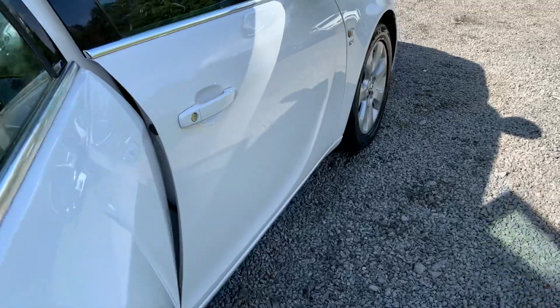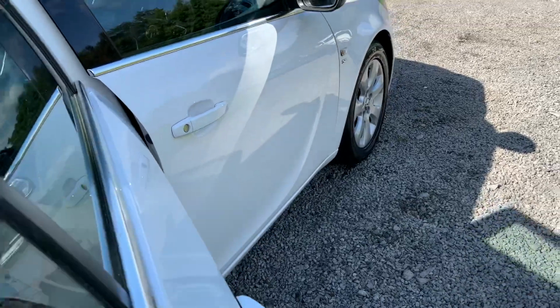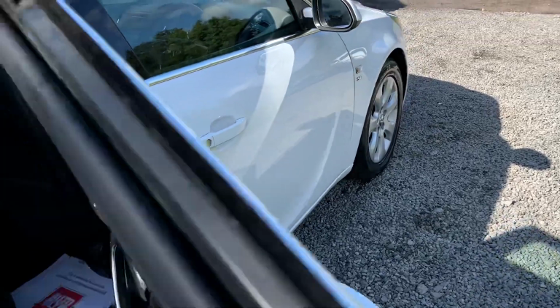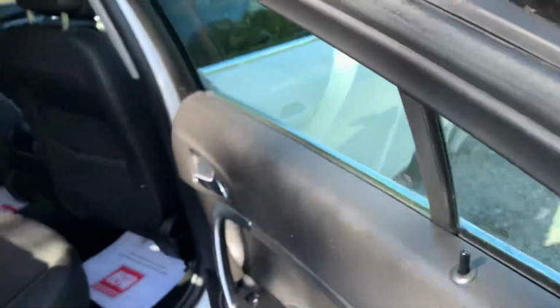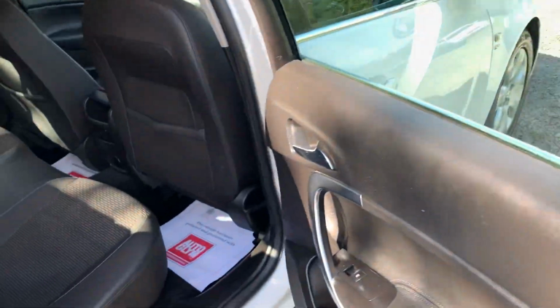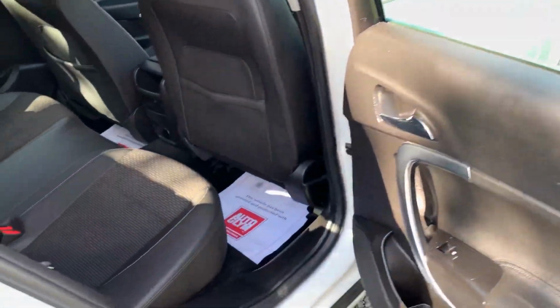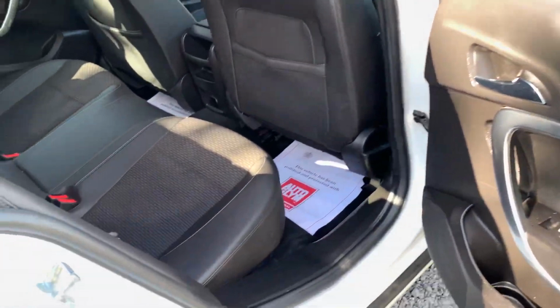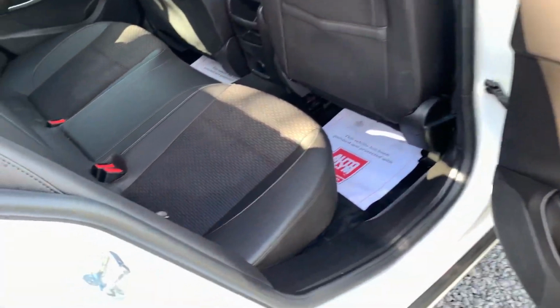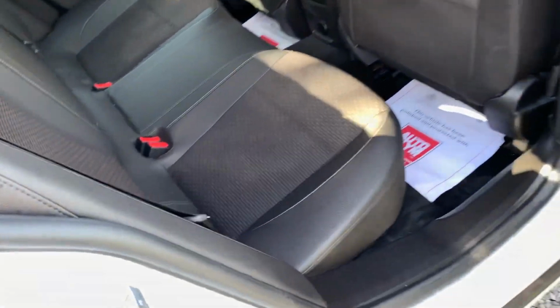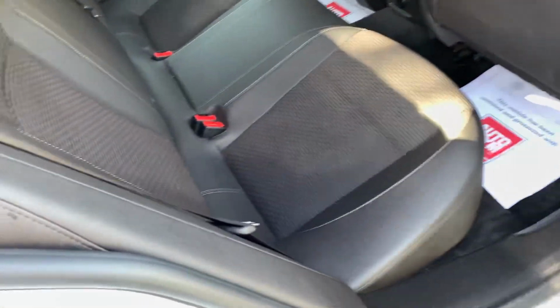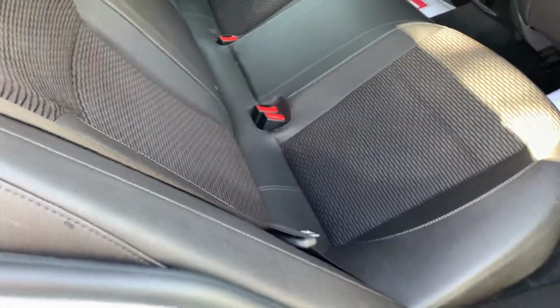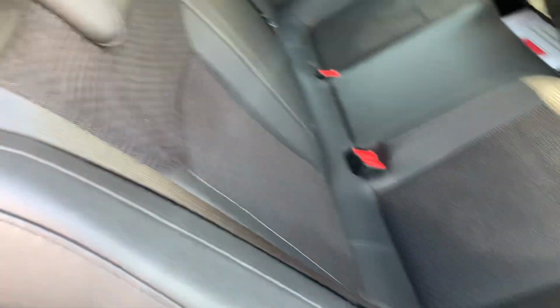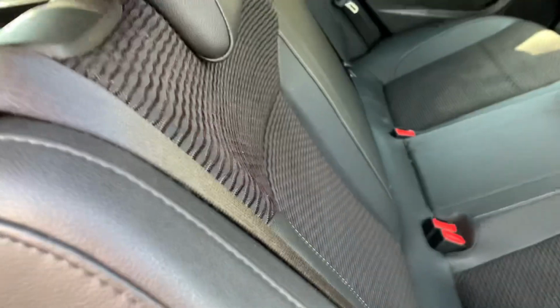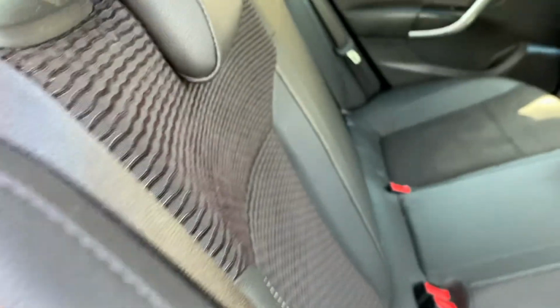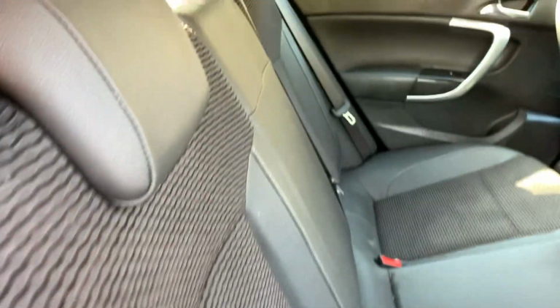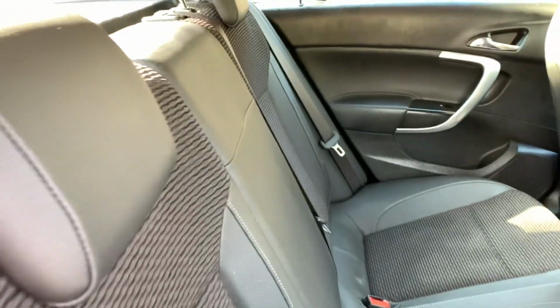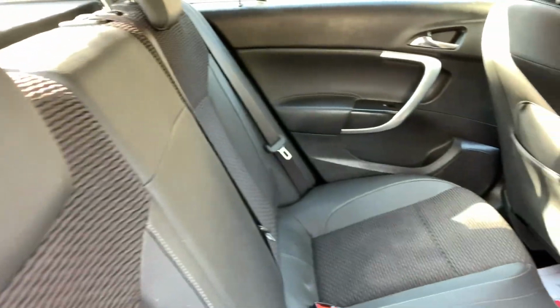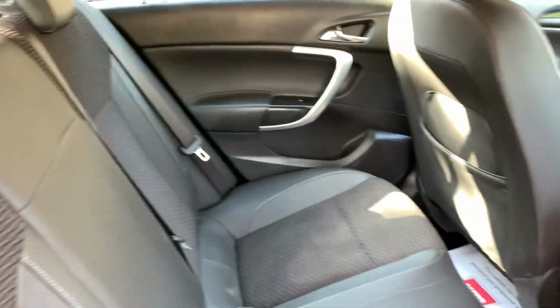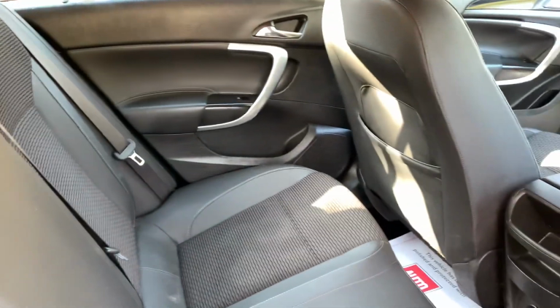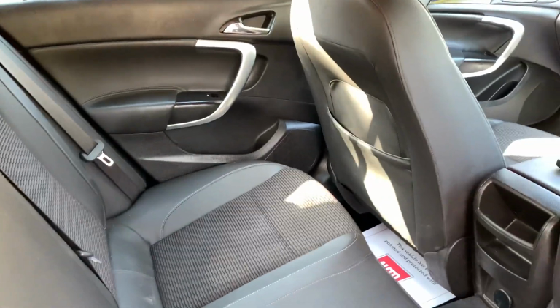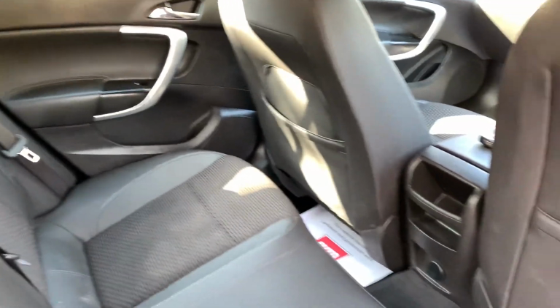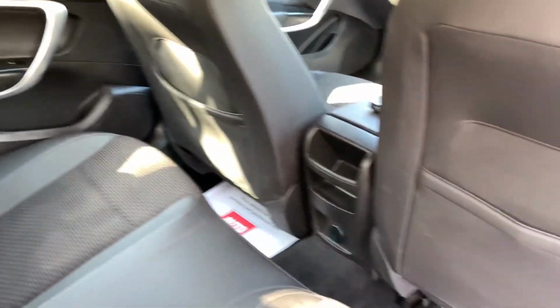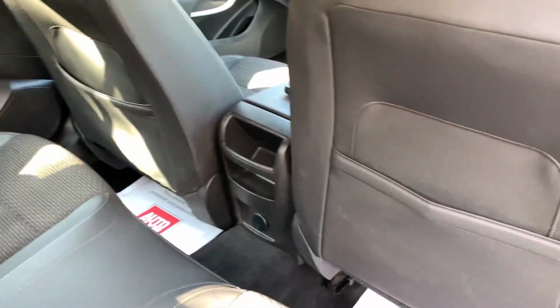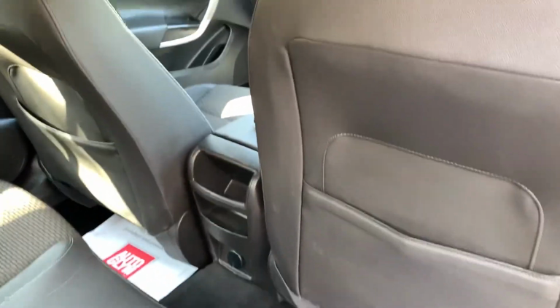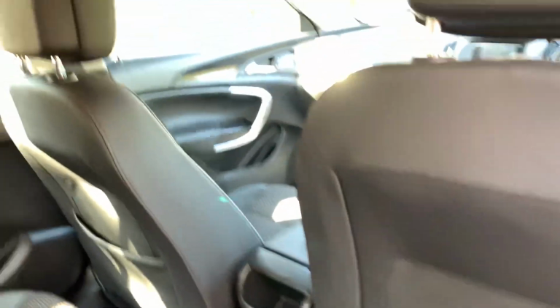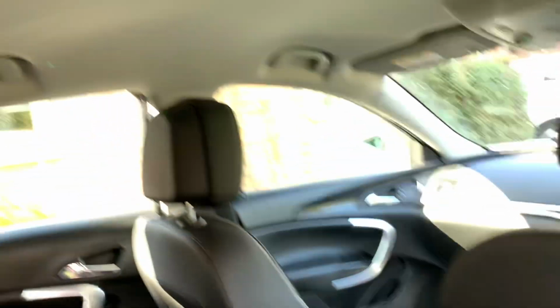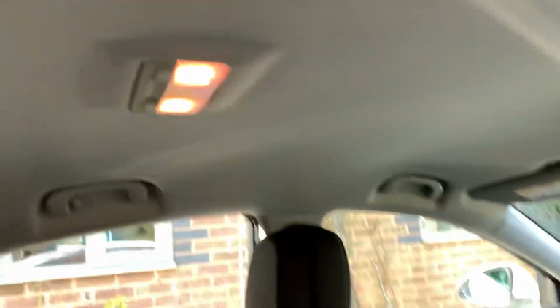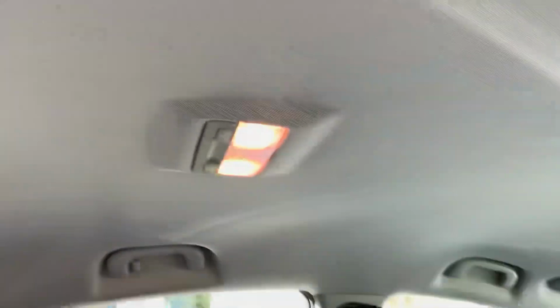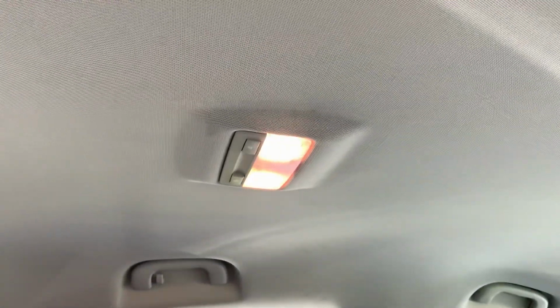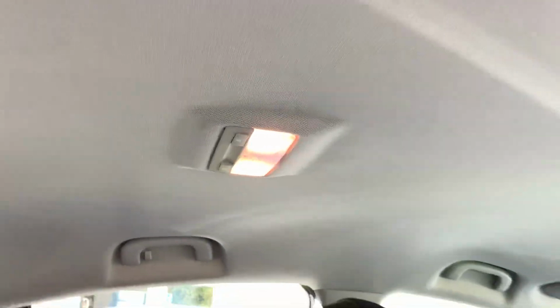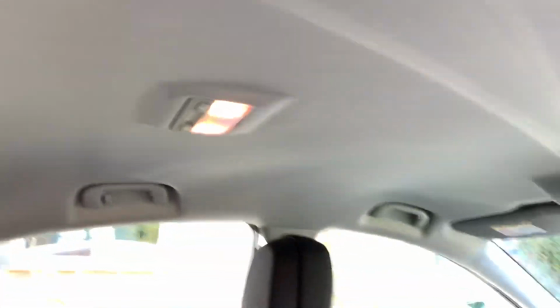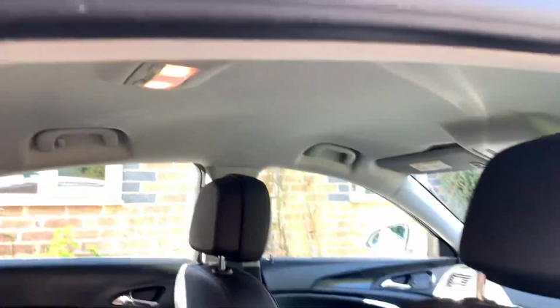Moving on to the rear, and again the half leather upholstery is in really nice condition. Door cards, seat backs — immaculately clean. The headlining is immaculately clean also.